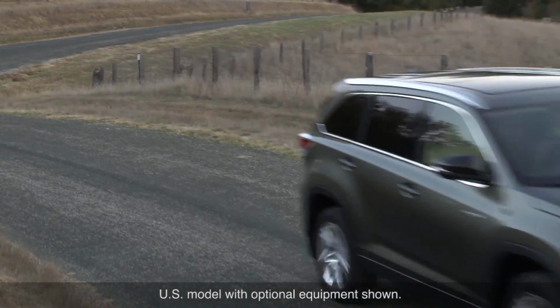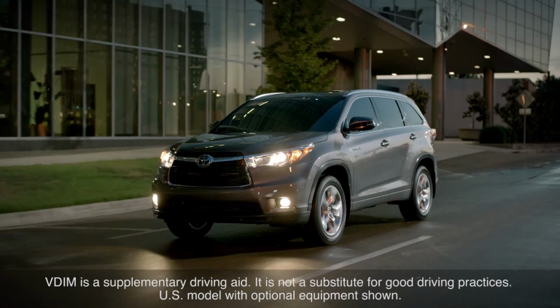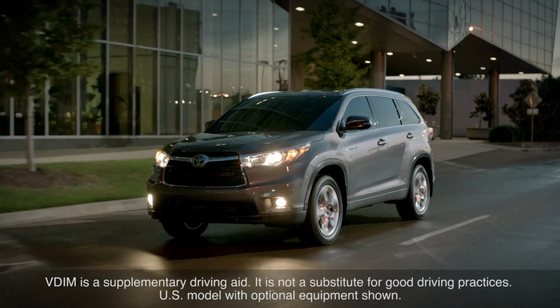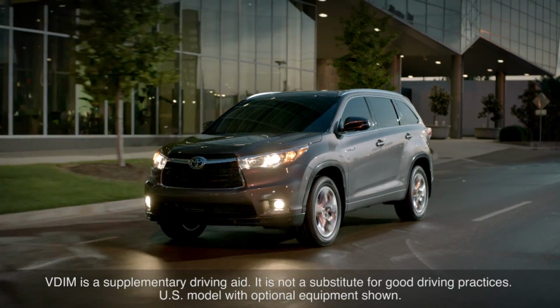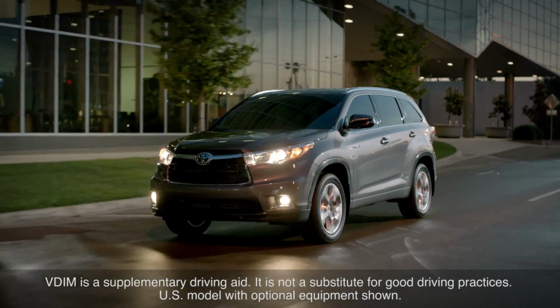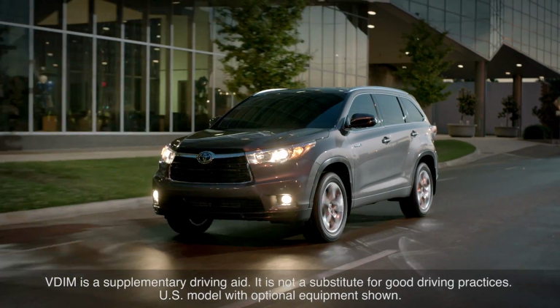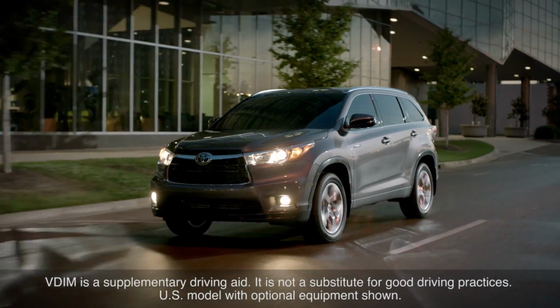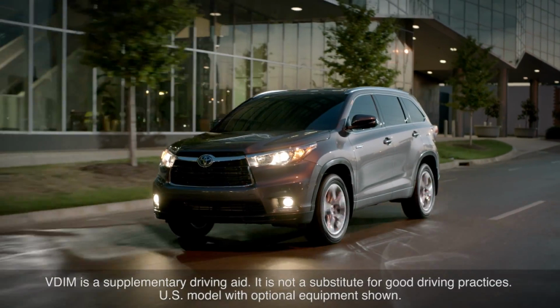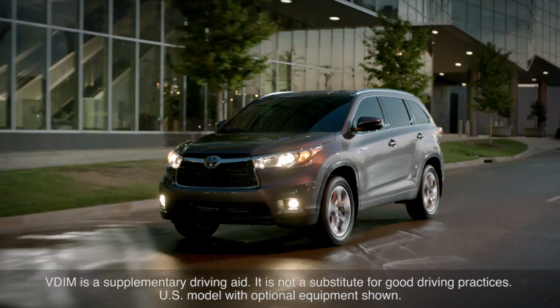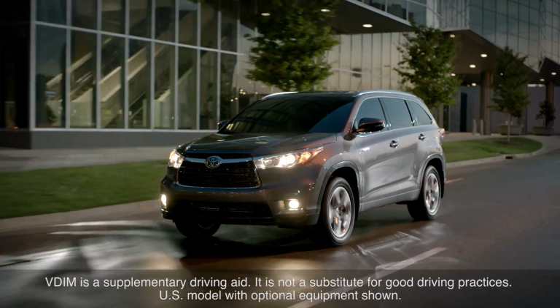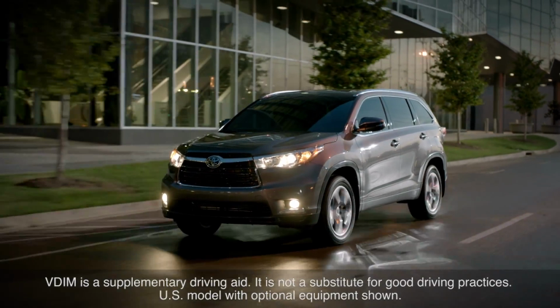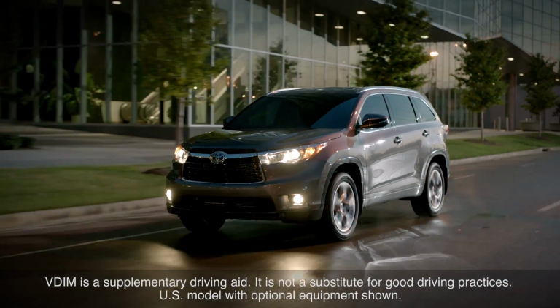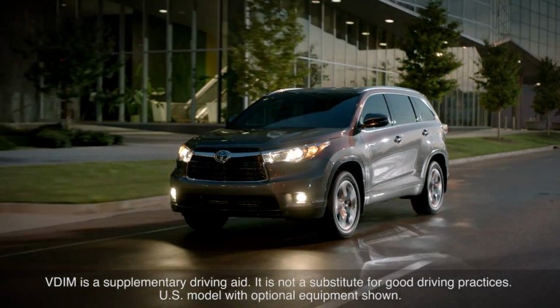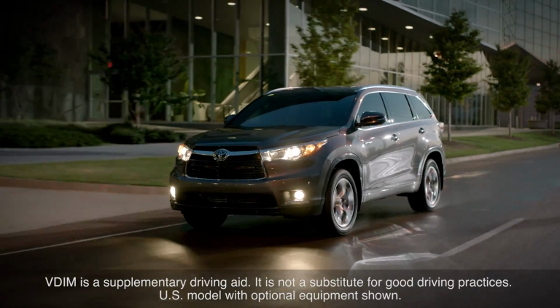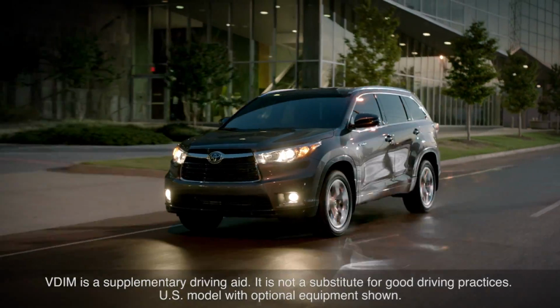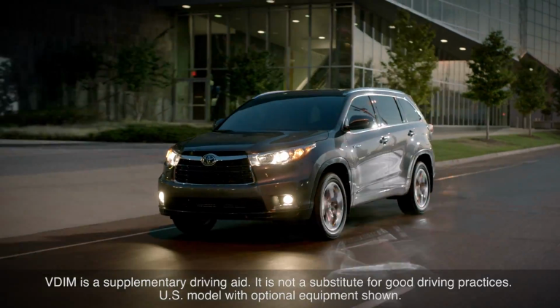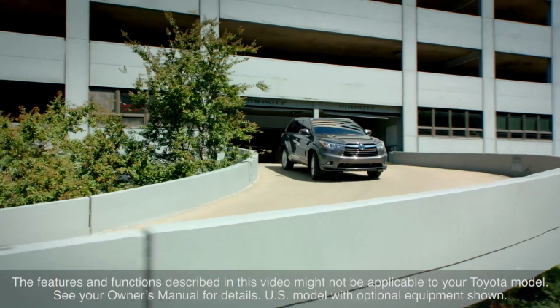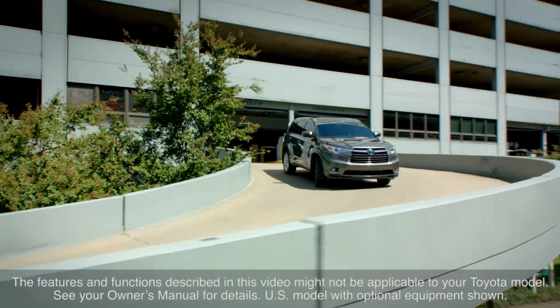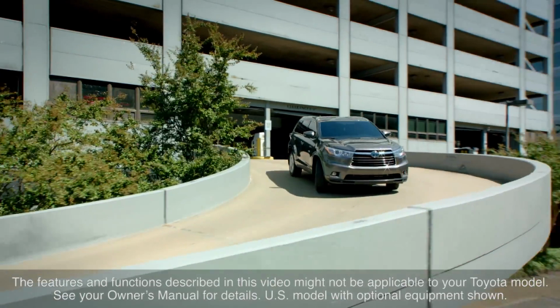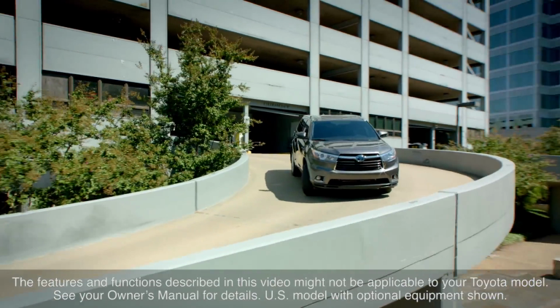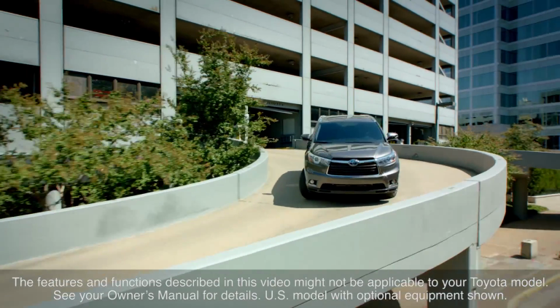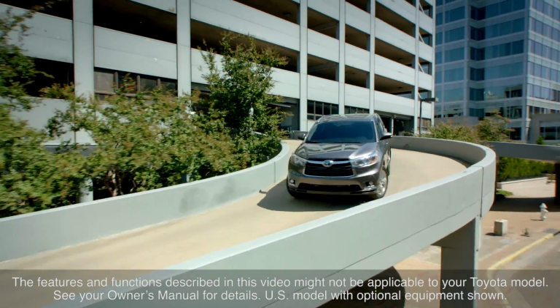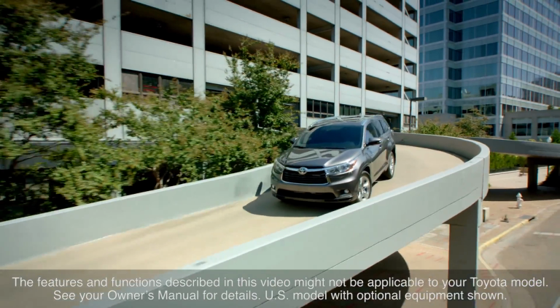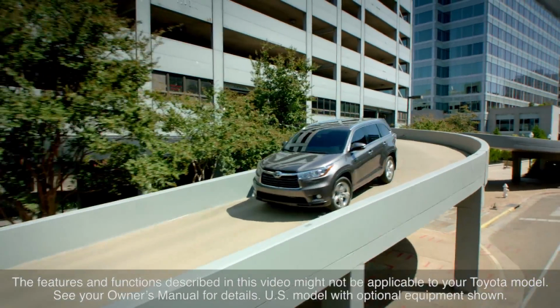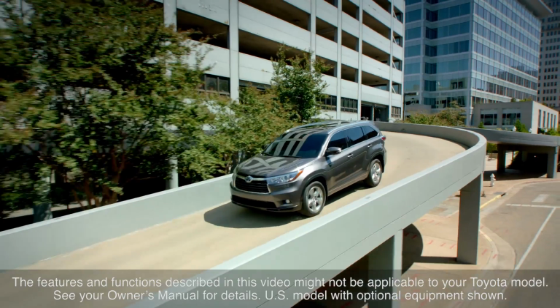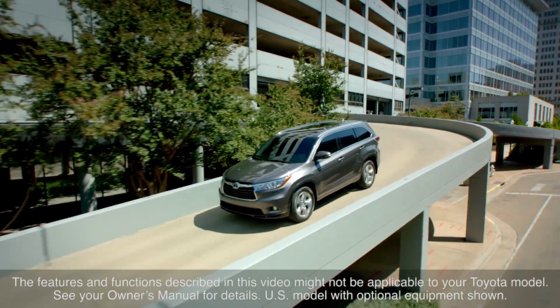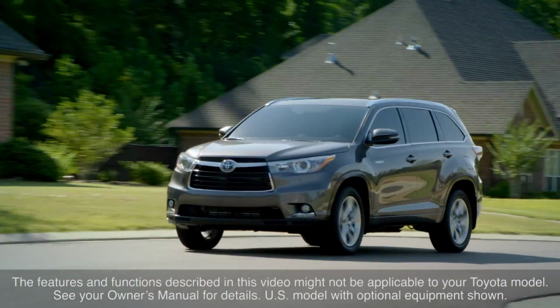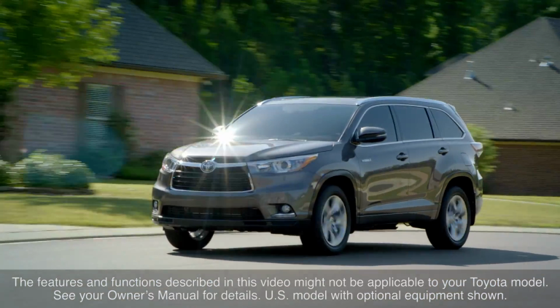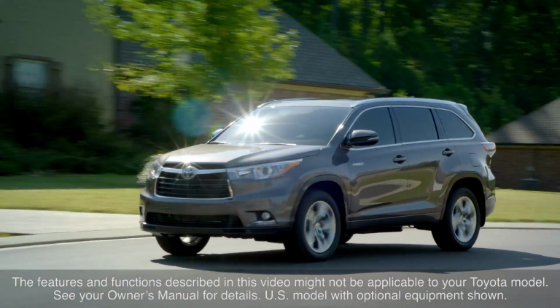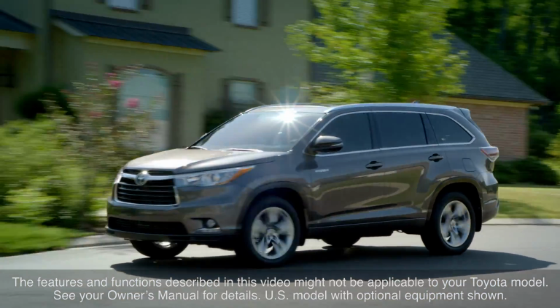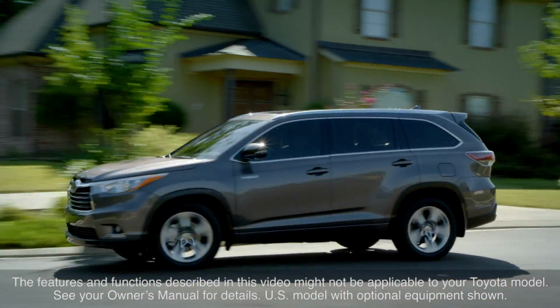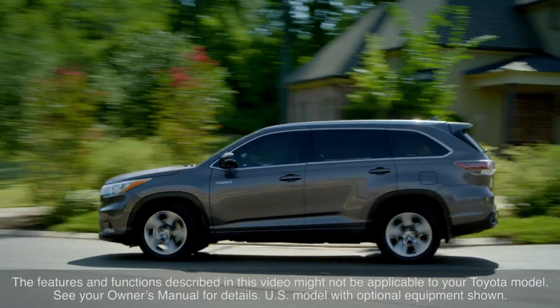It should be noted that VDIM is a supplementary driving aid. It is not a substitute for good driving practices. The features and functions described in this video might not be applicable to your Toyota model. See your owner's manual for details.